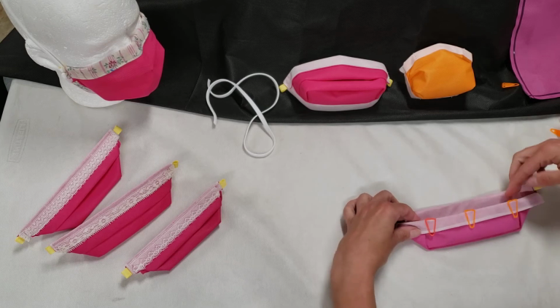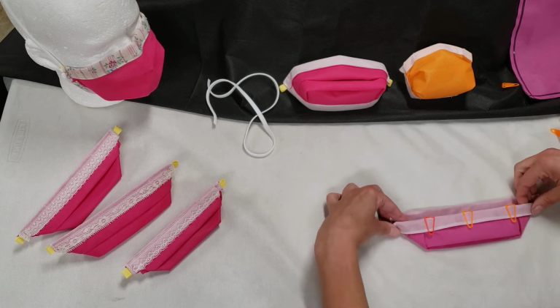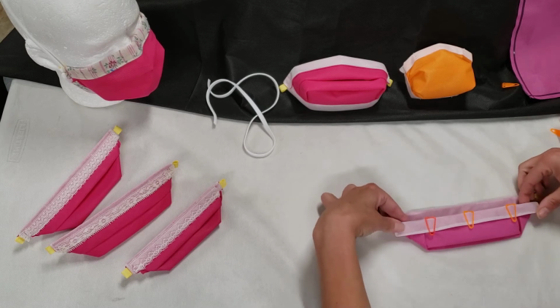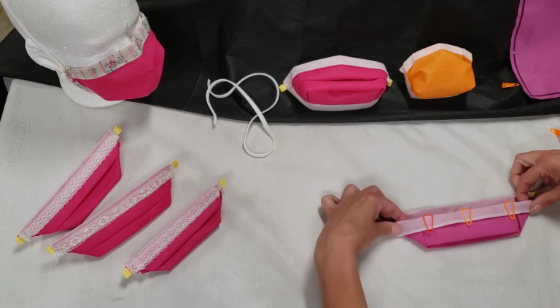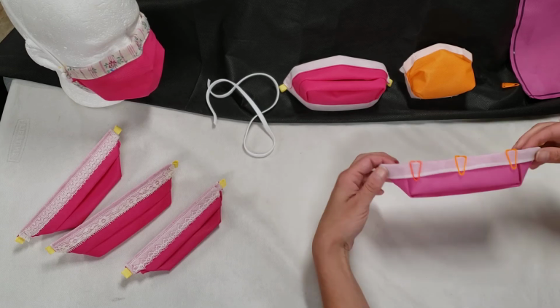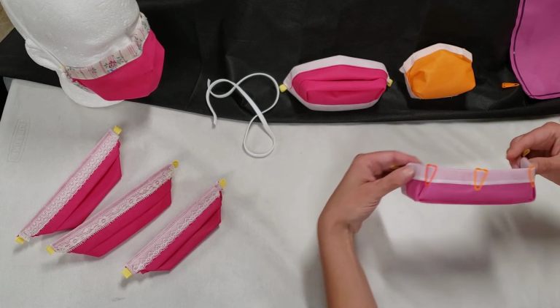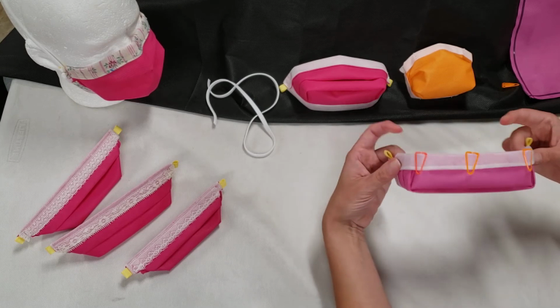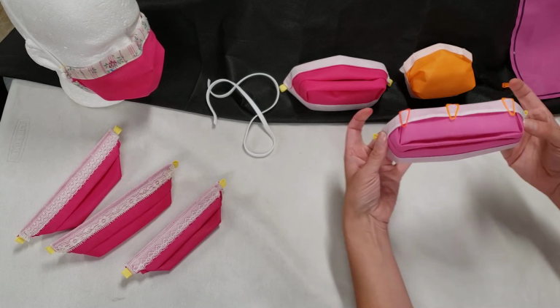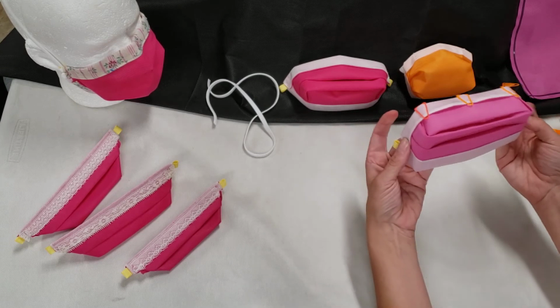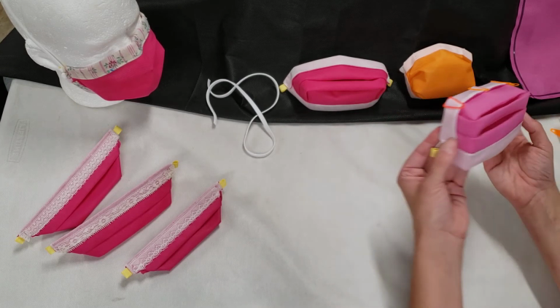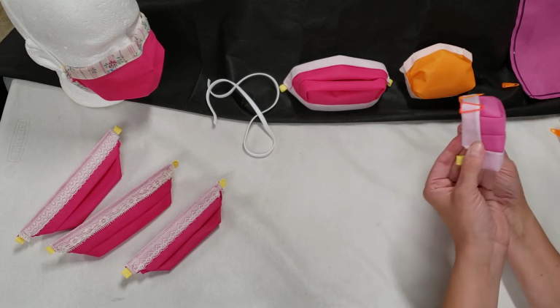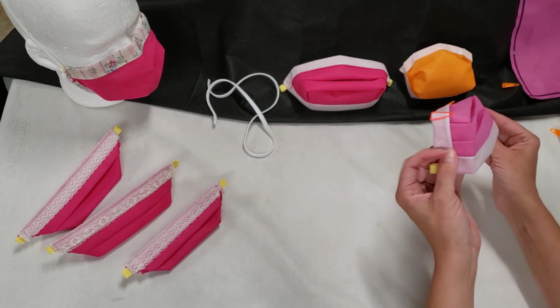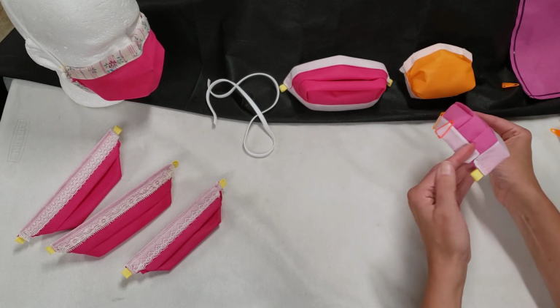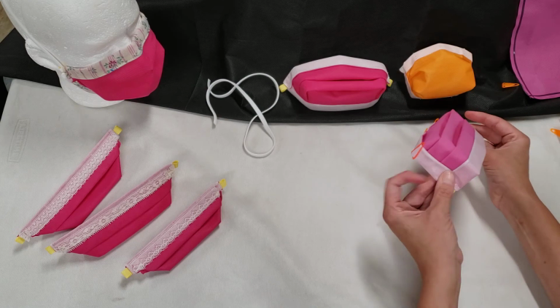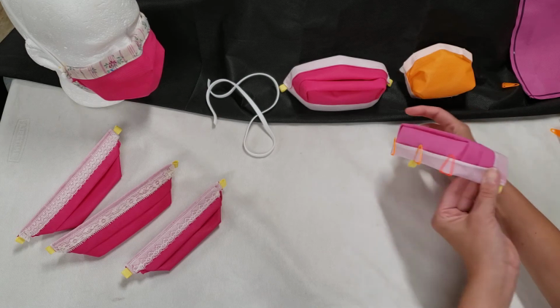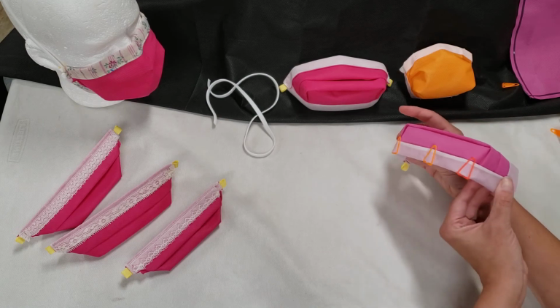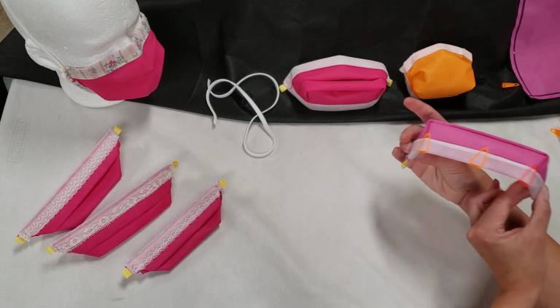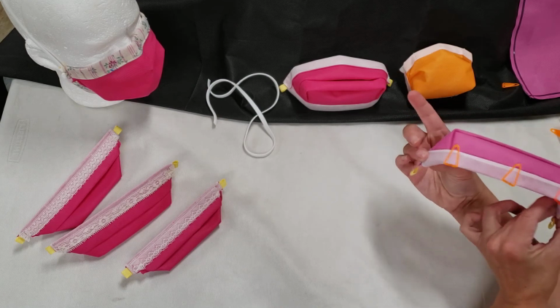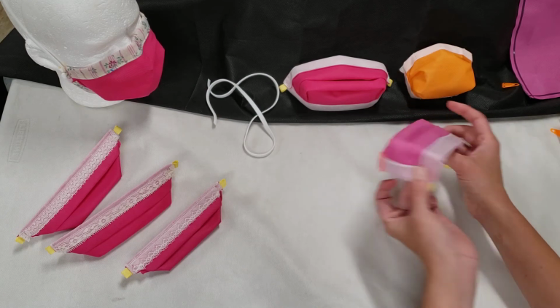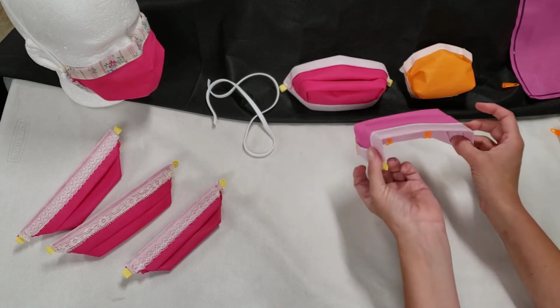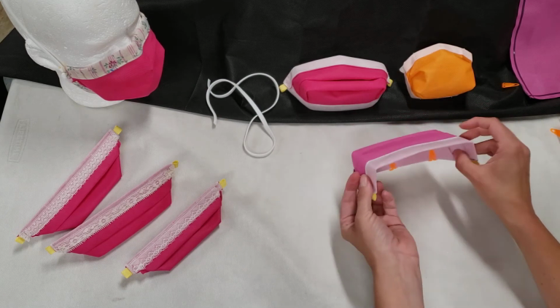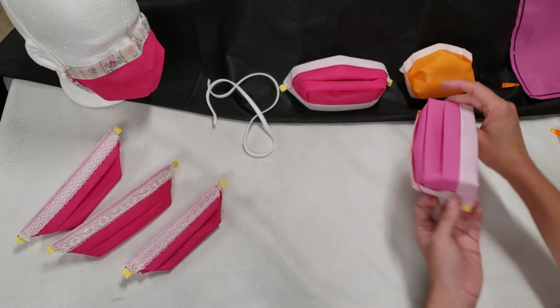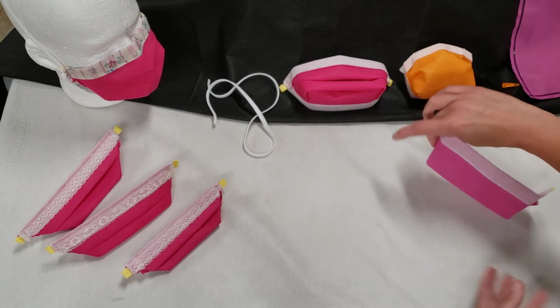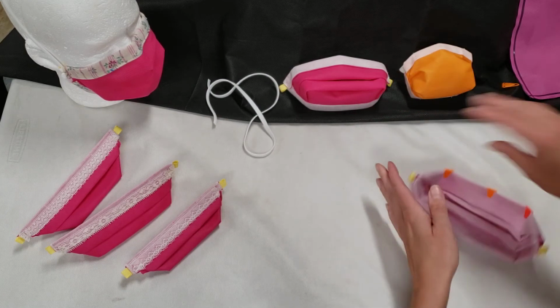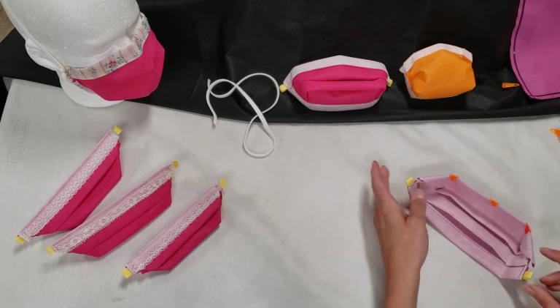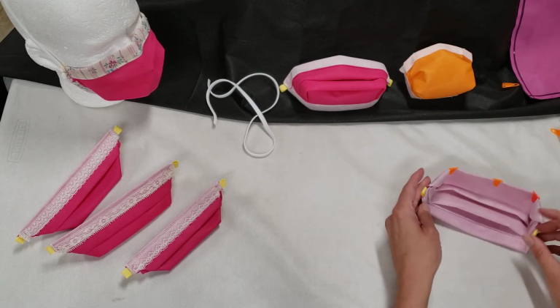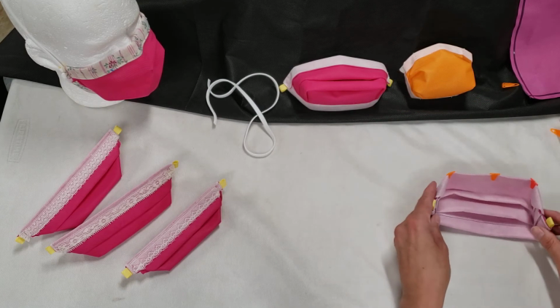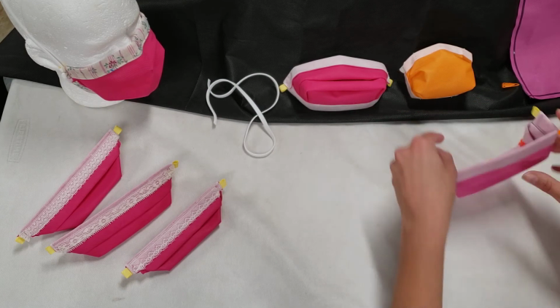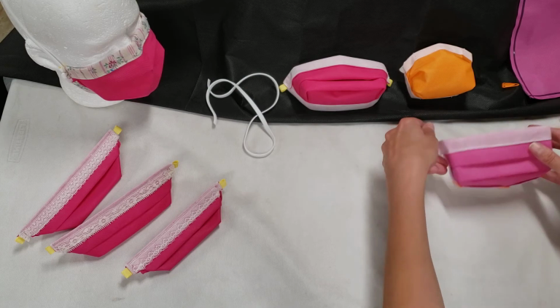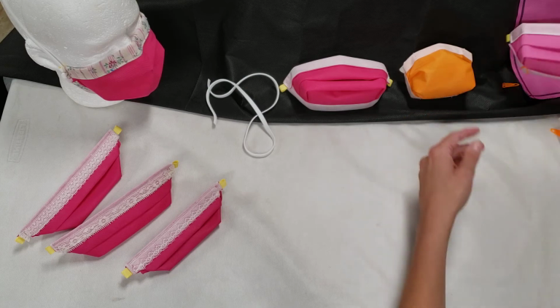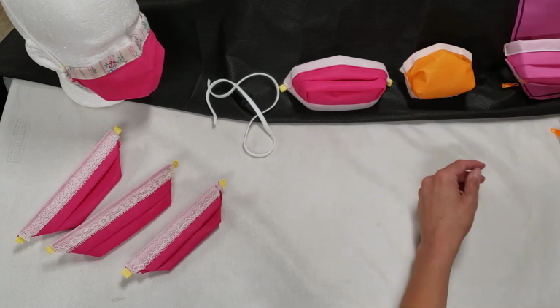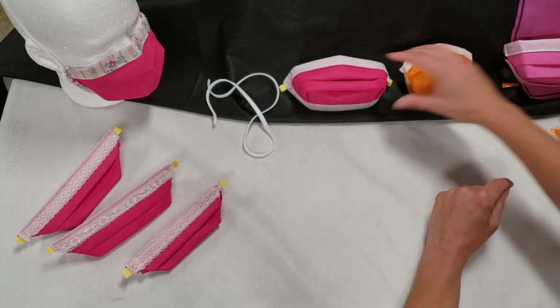You push the edges in, and then you'll sew along that bottom trim to get the characteristic three-dimensional shape.